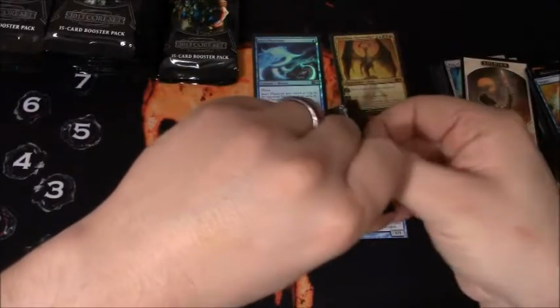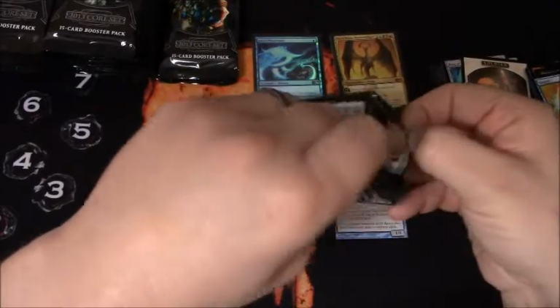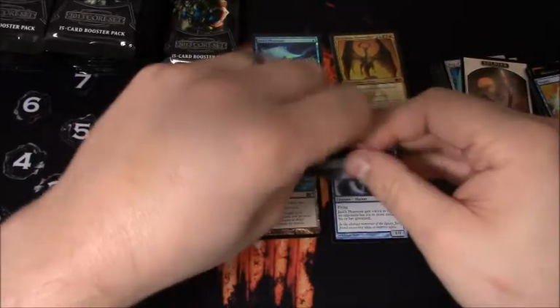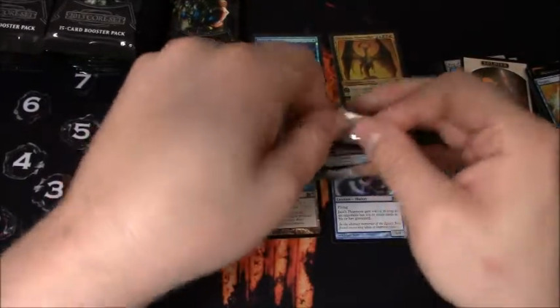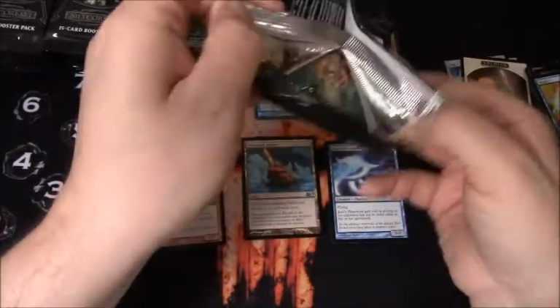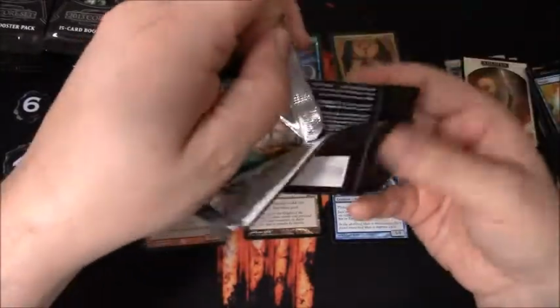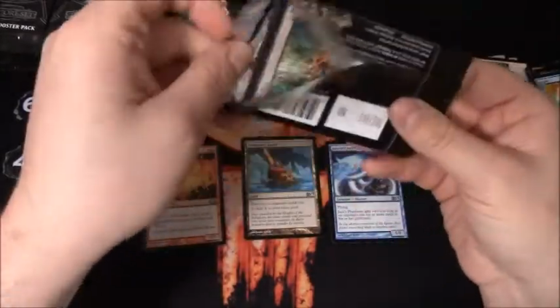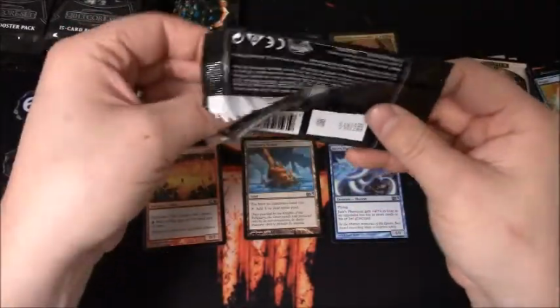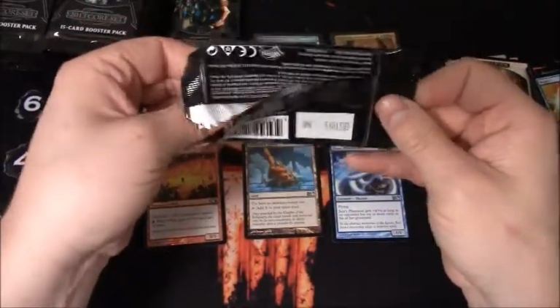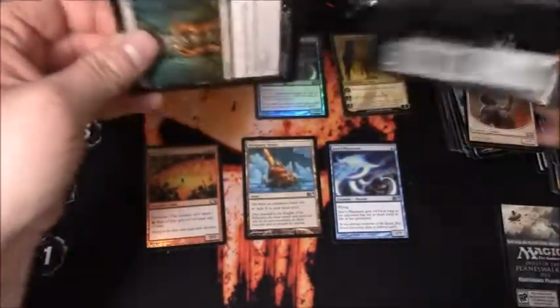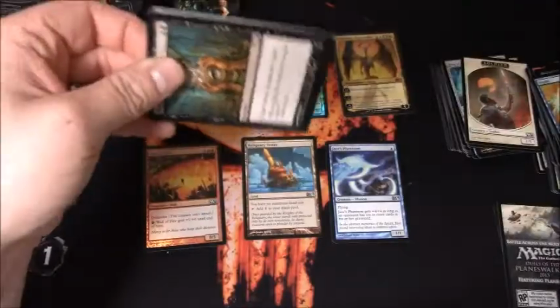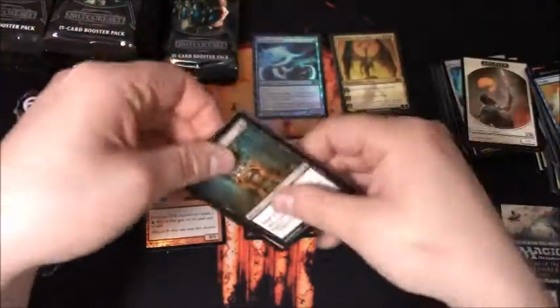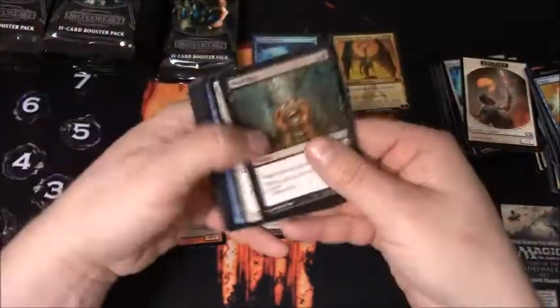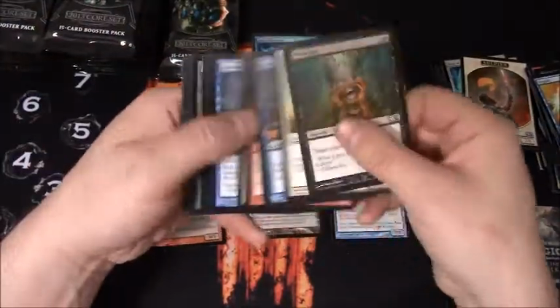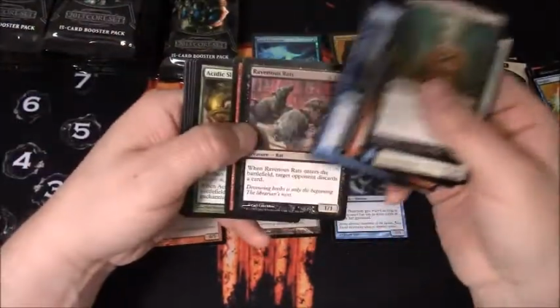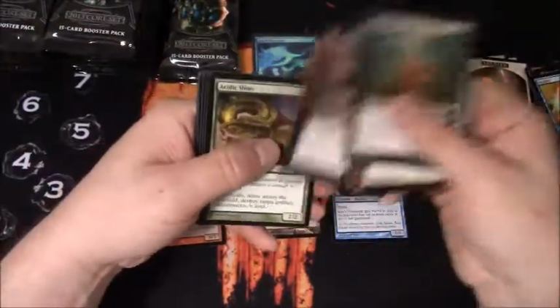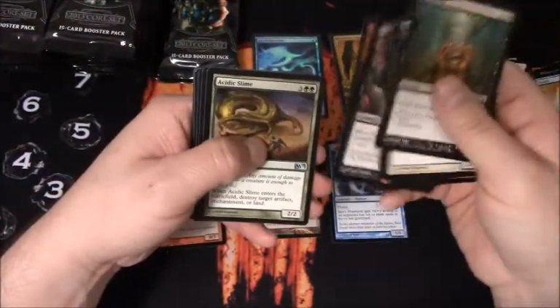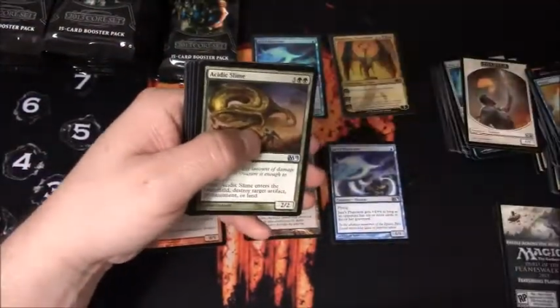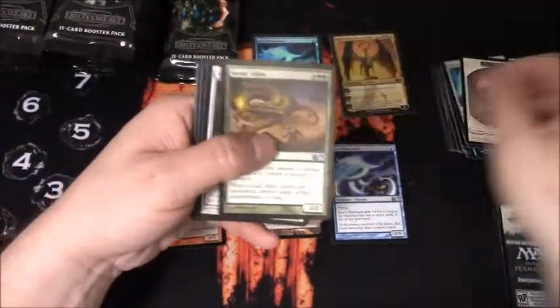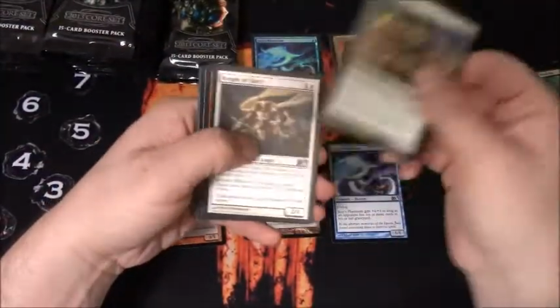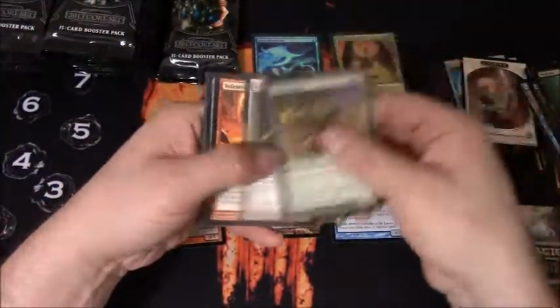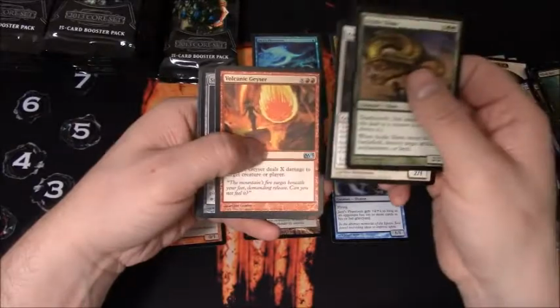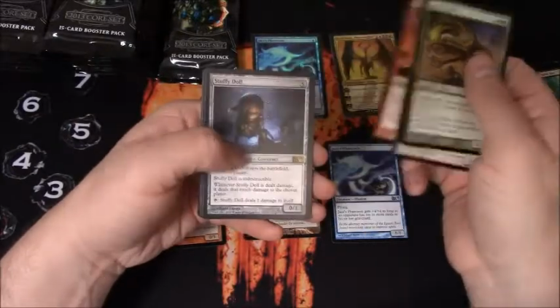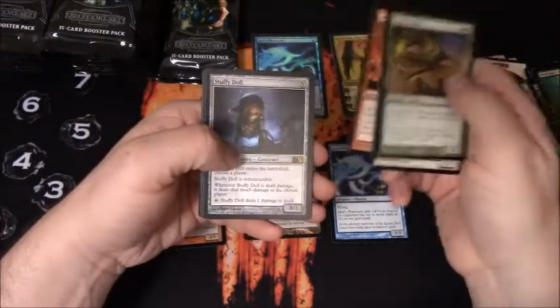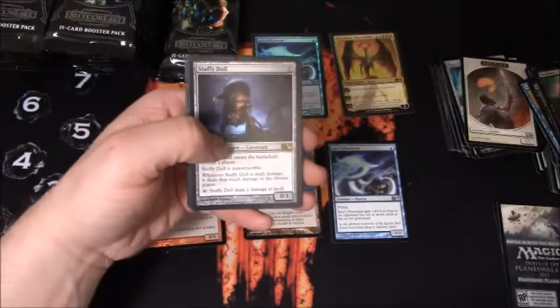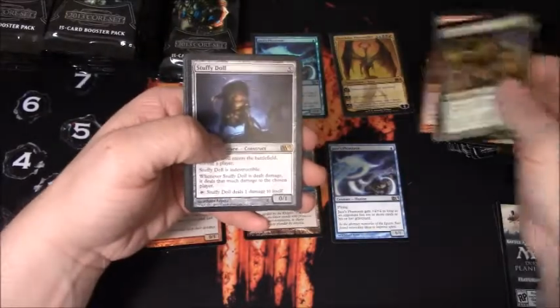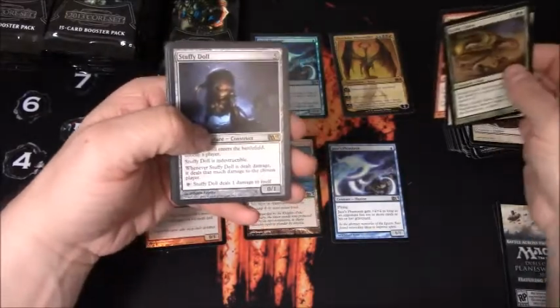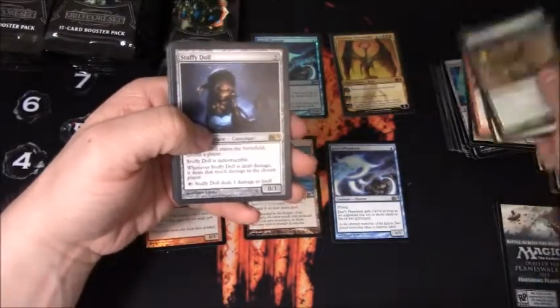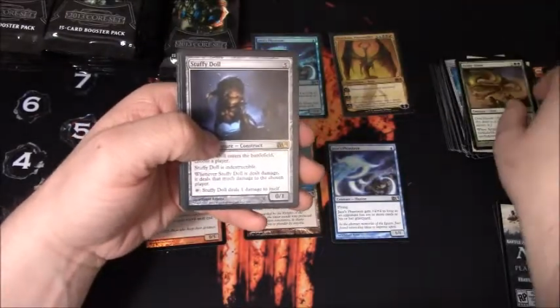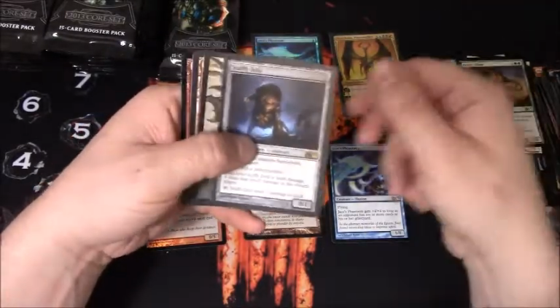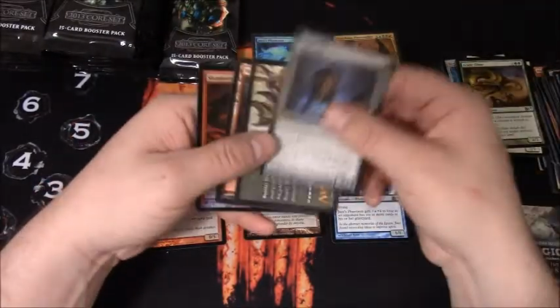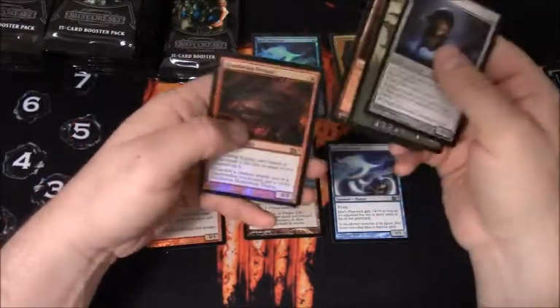You should usually get four to six mythics per box. And a Stuffy Doll - that's another great rare. And two foil rares.